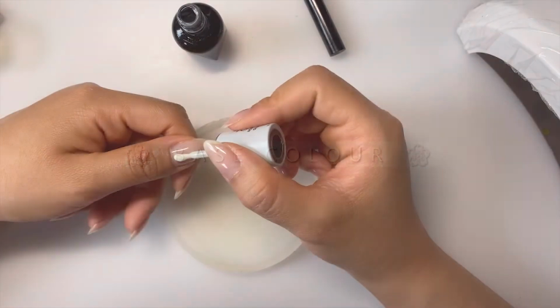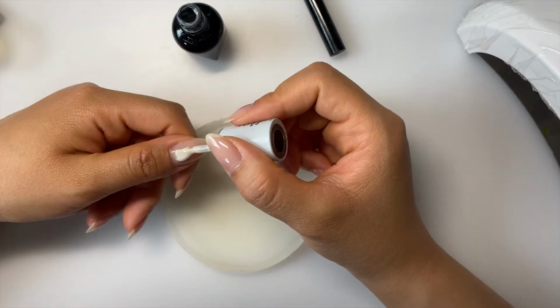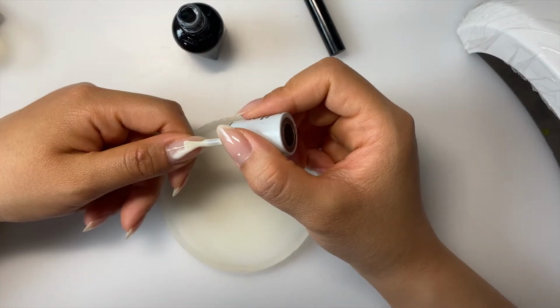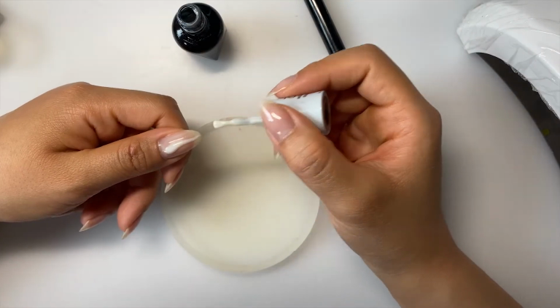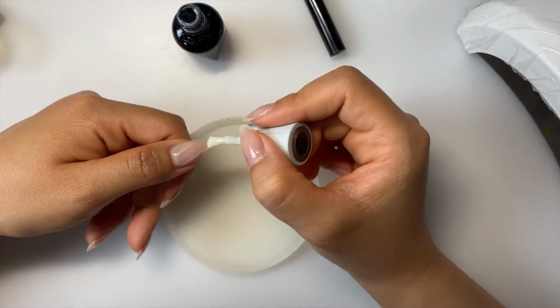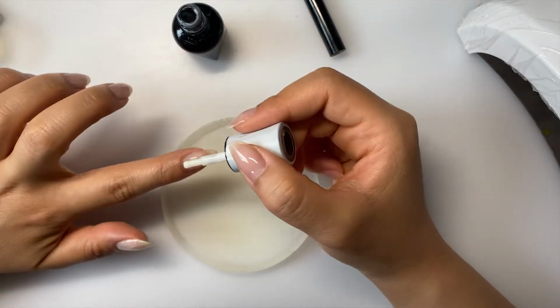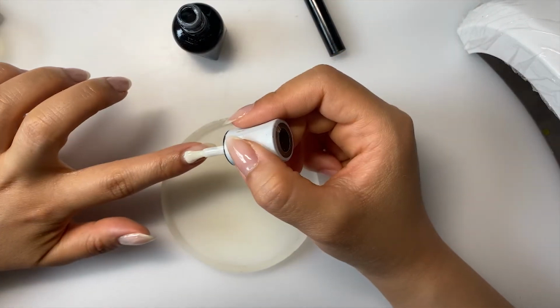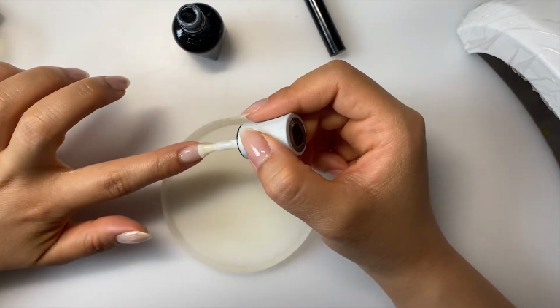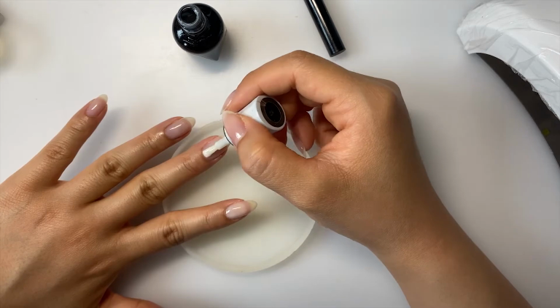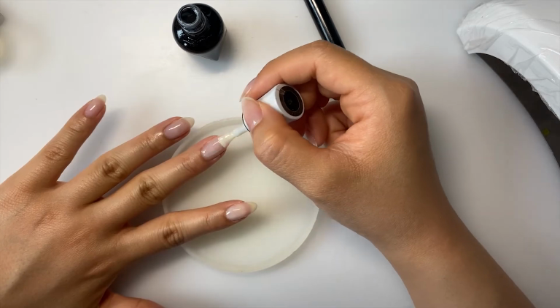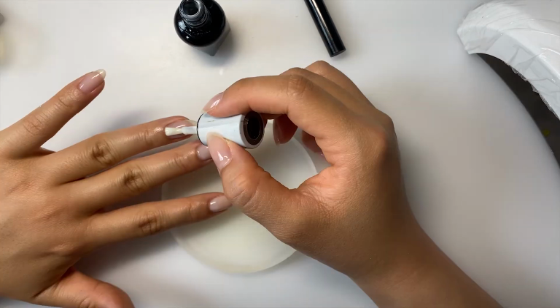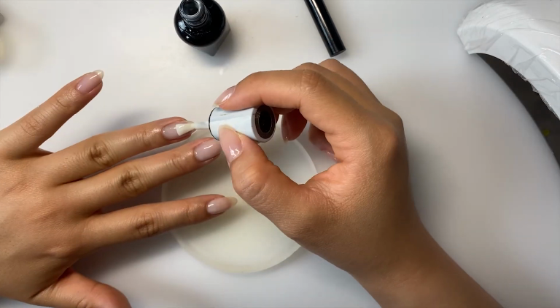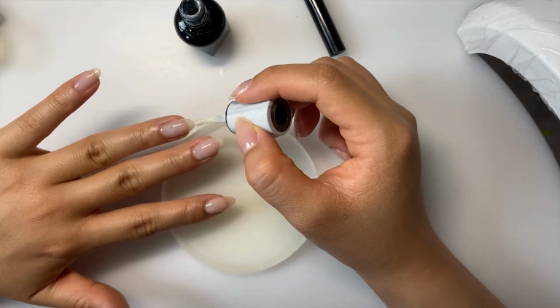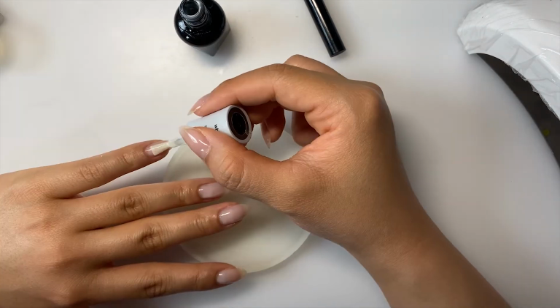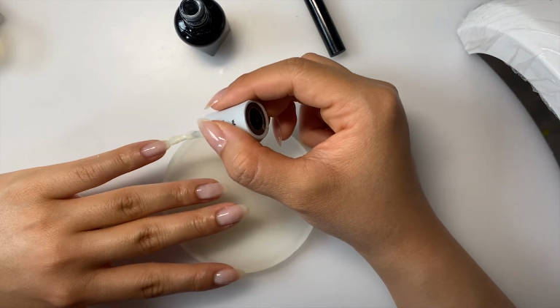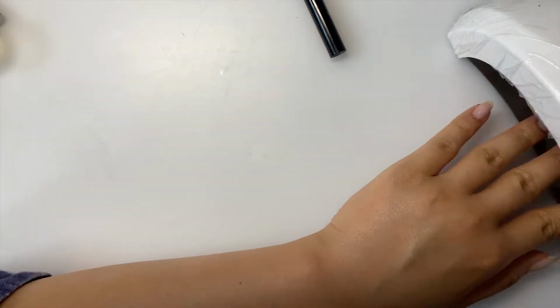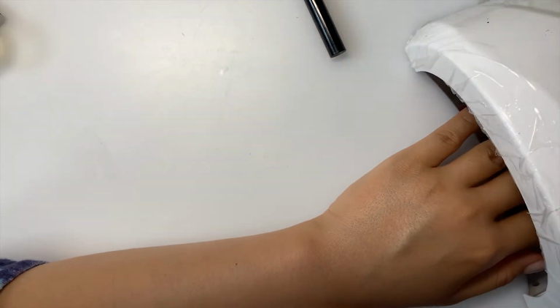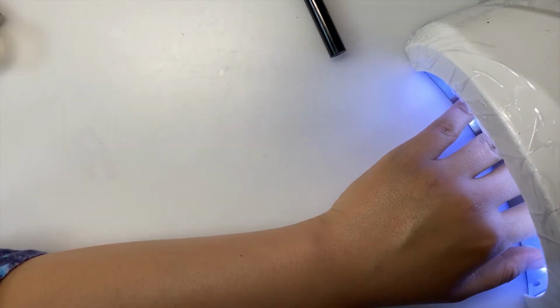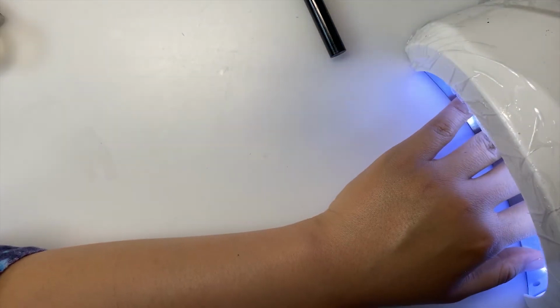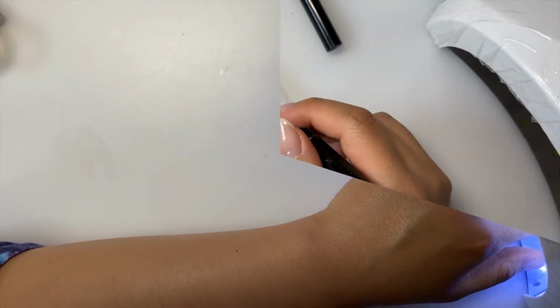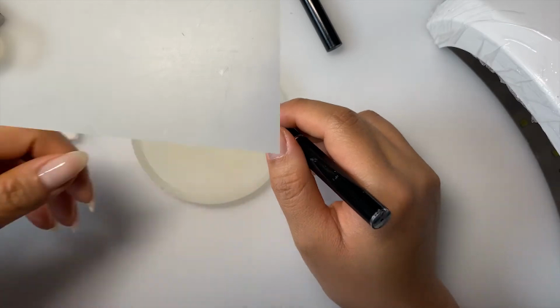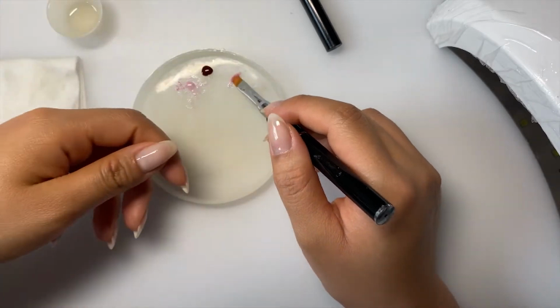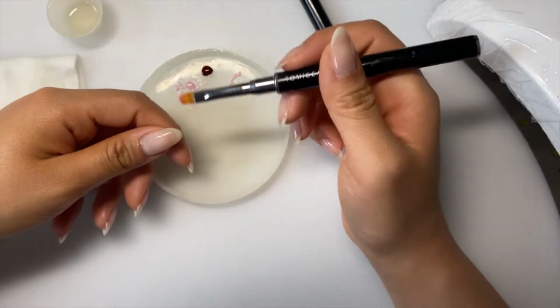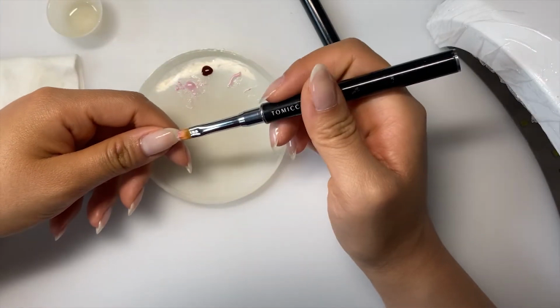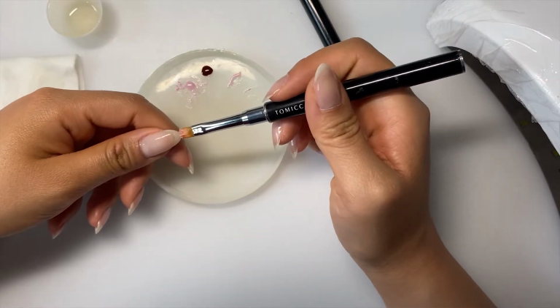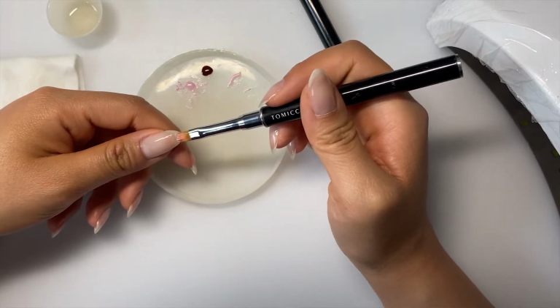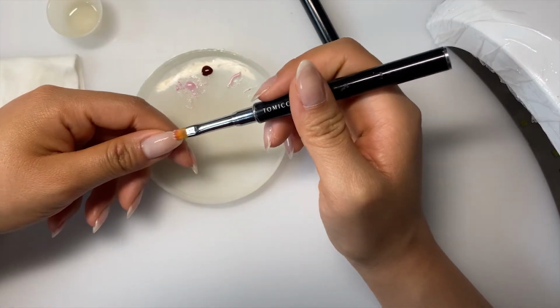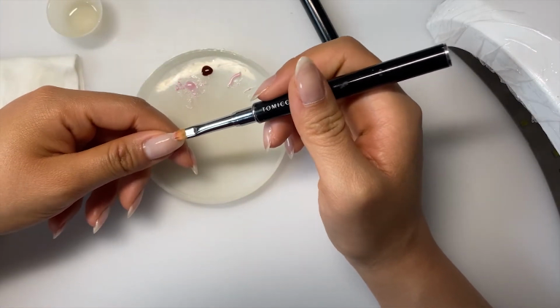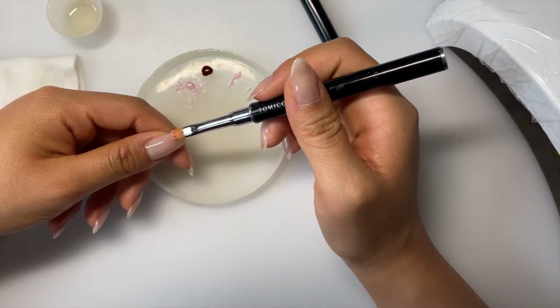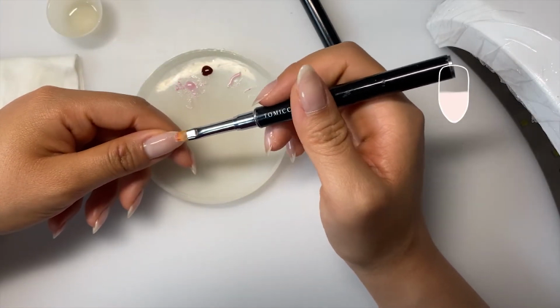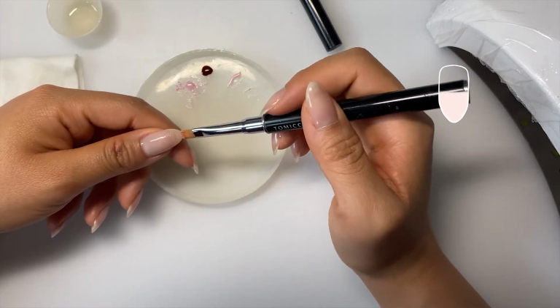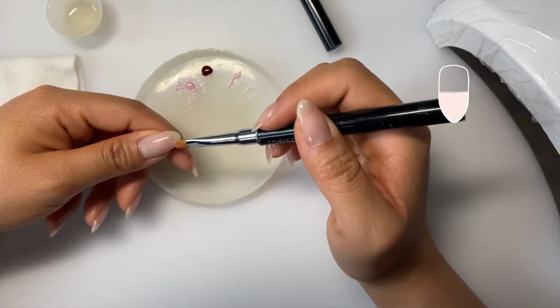I'm going to start with this milky white as my bottom layer and cure it for 30 seconds. I don't know what happened to the footage, but I mixed a light pink and I'm going to apply that from the bottom to the halfway point.